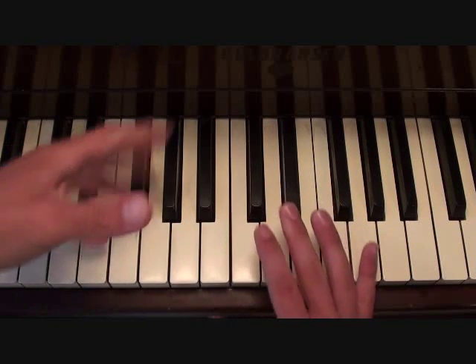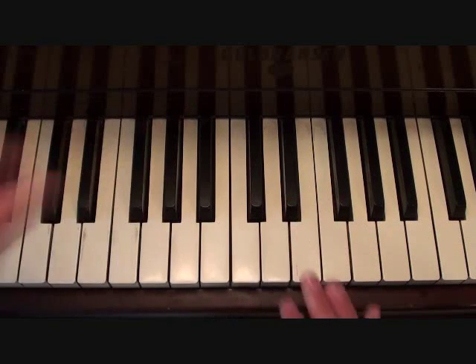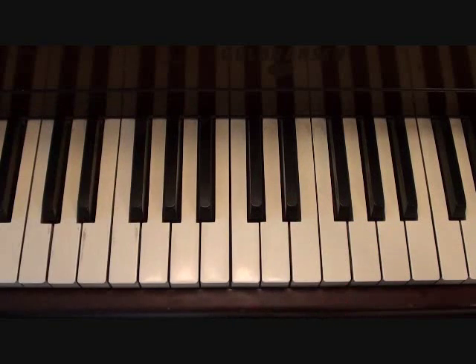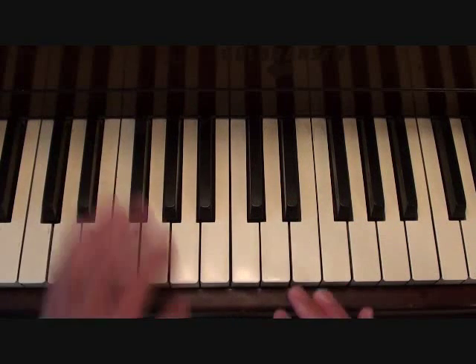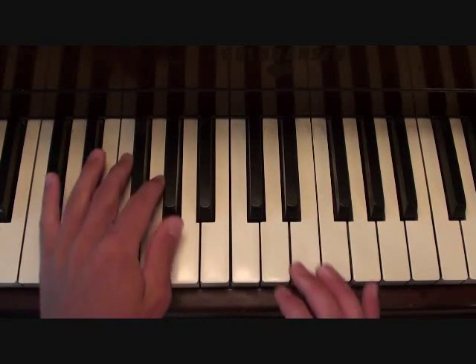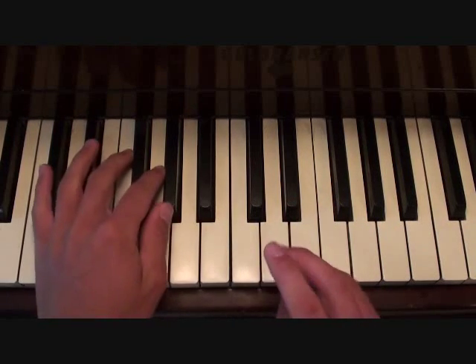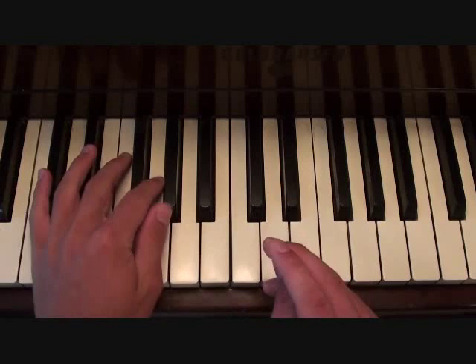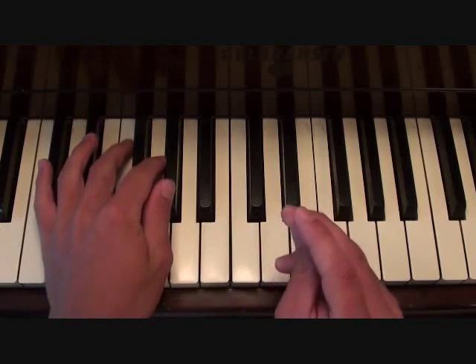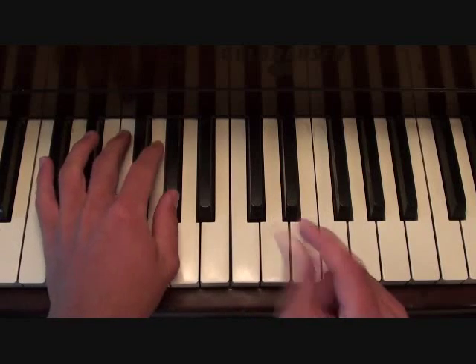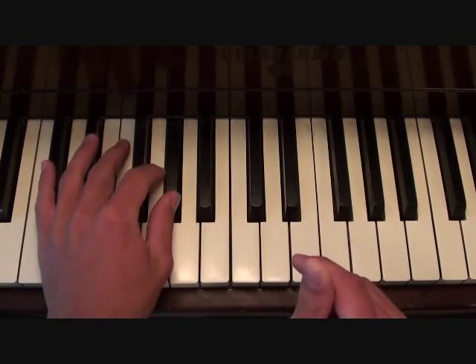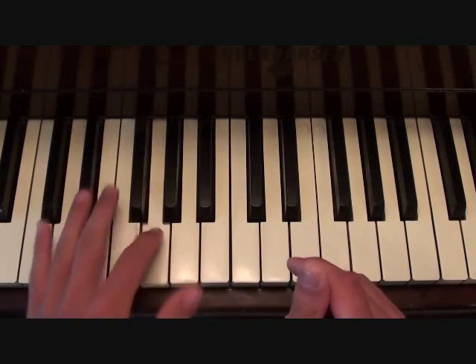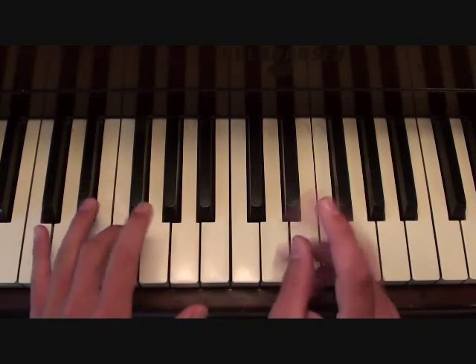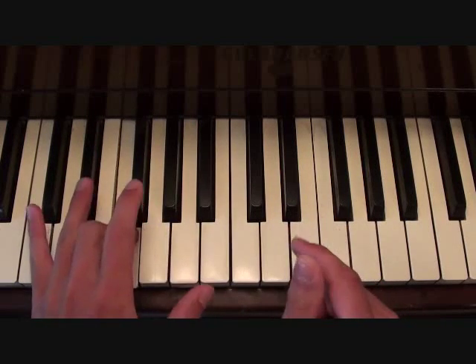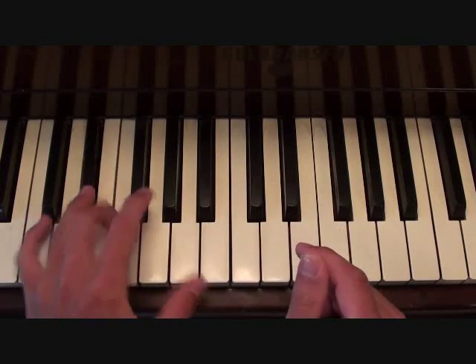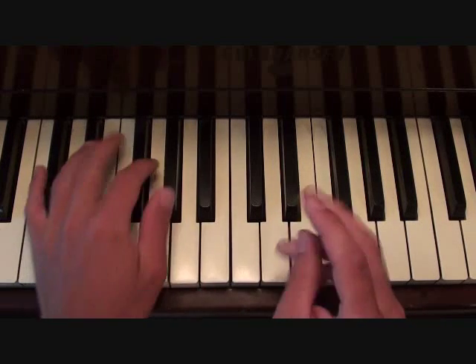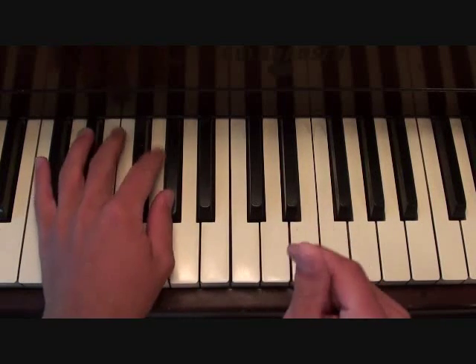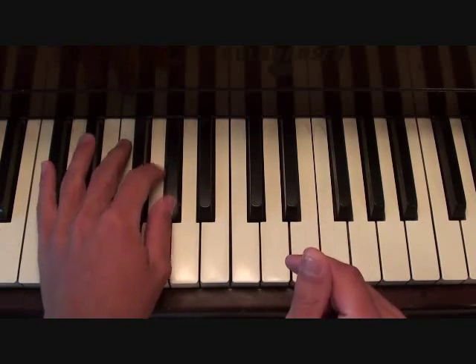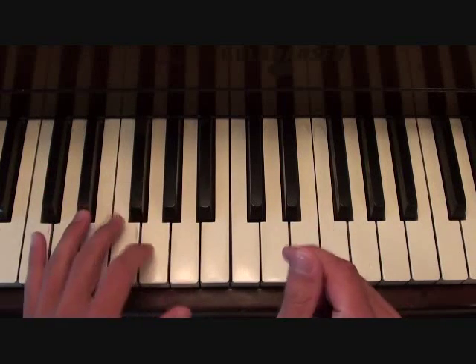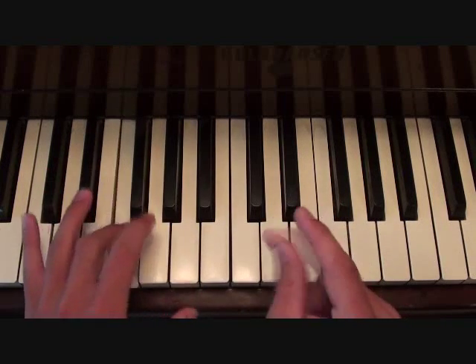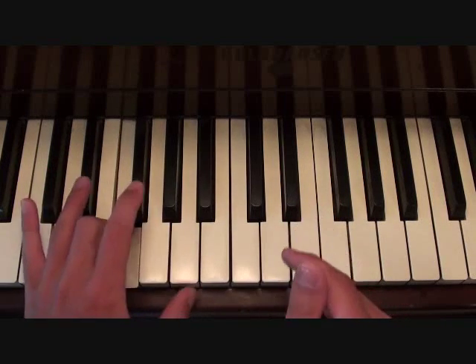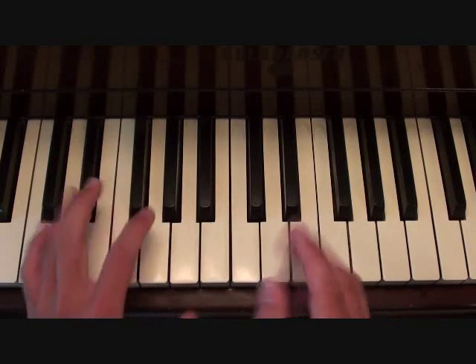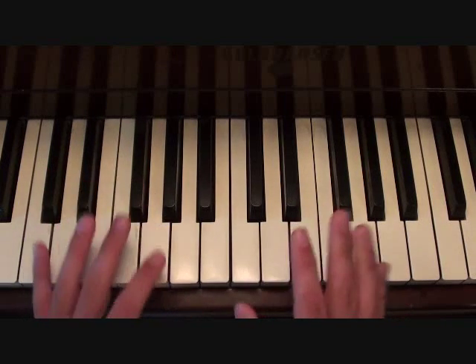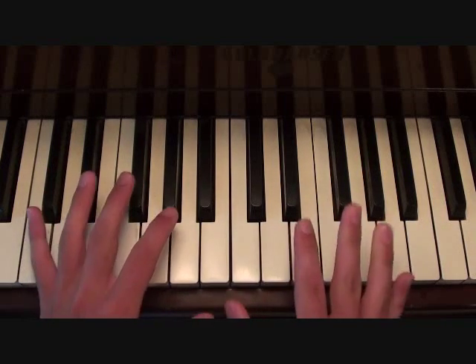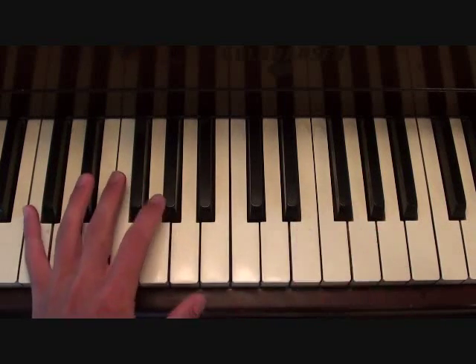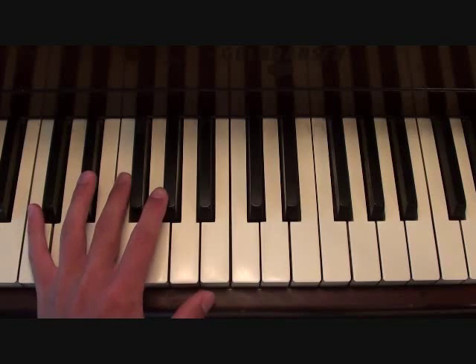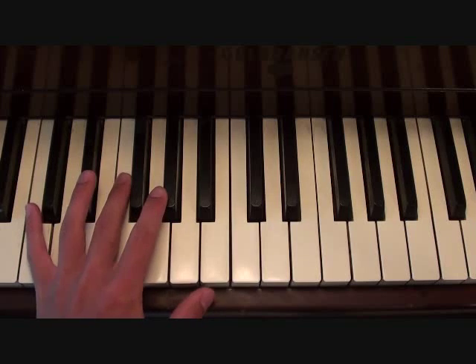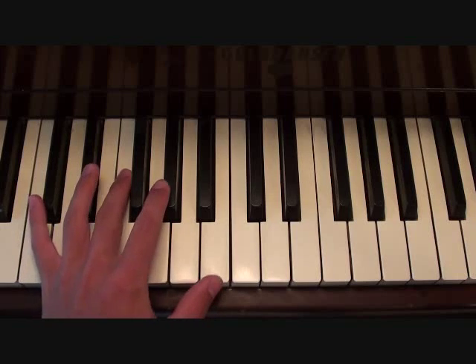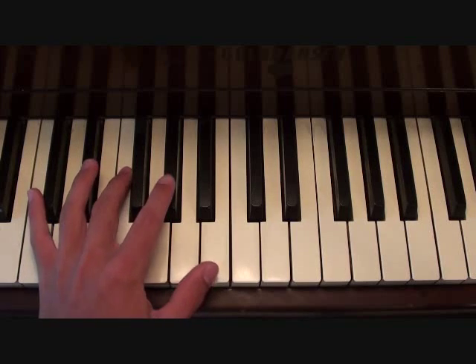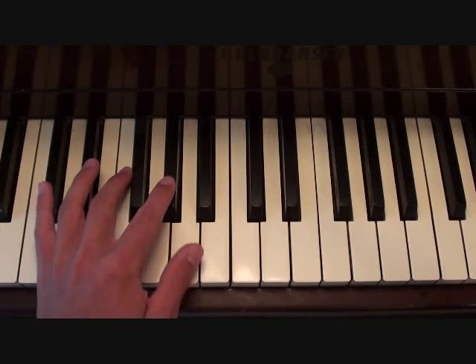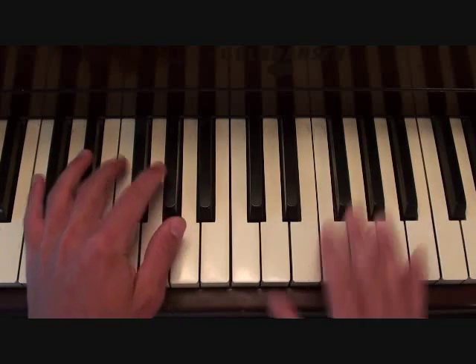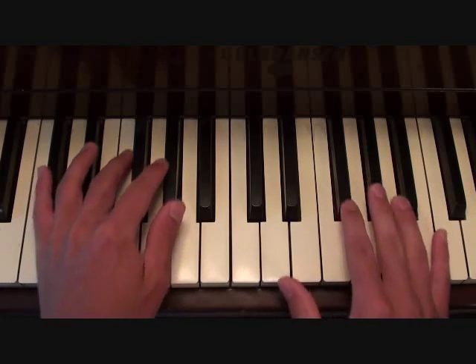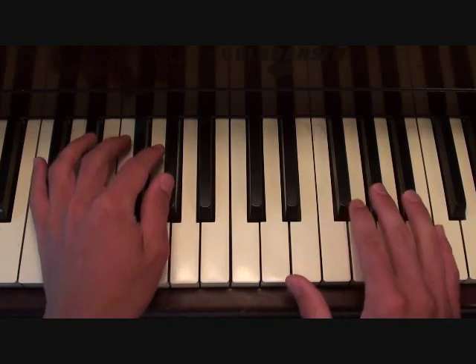And then with that, your left hand is going to be playing this. Putting those two parts together, you should get something like this.